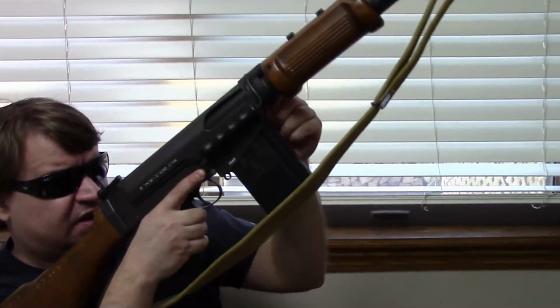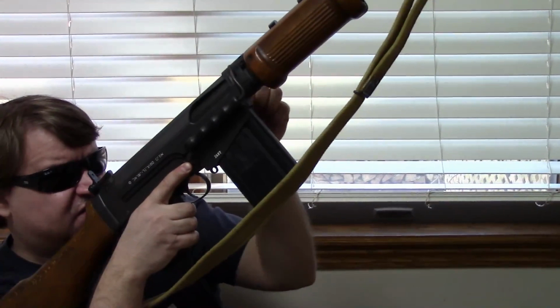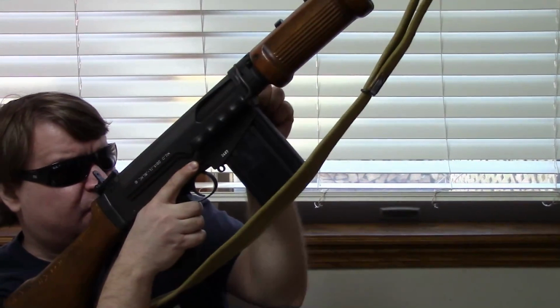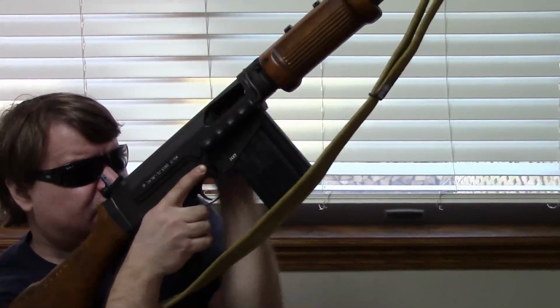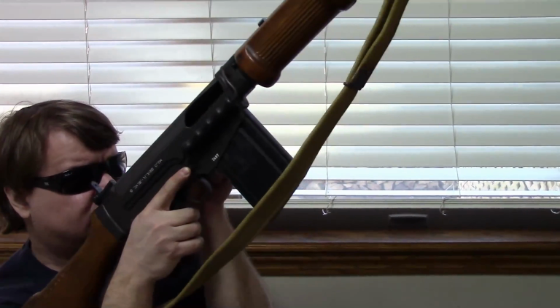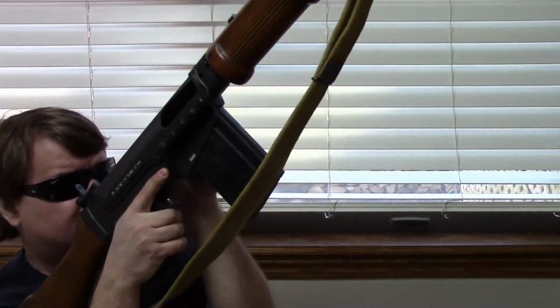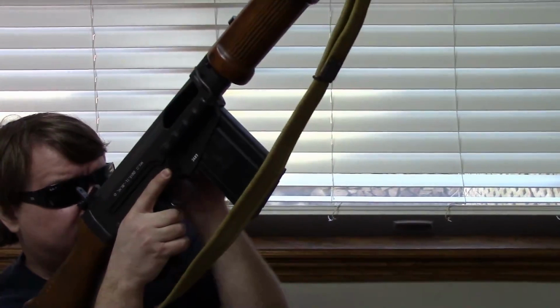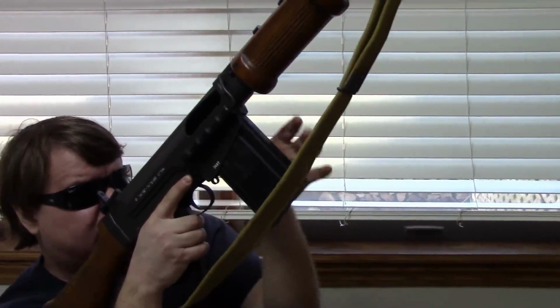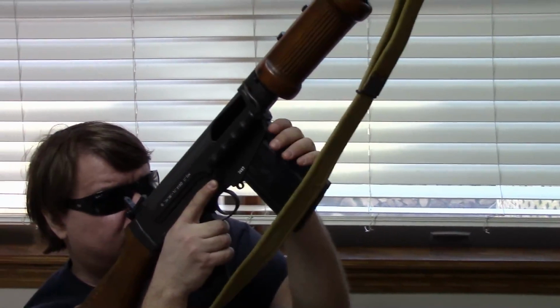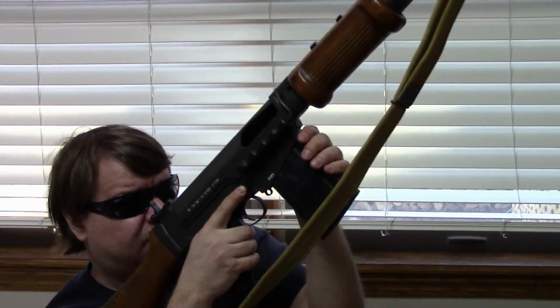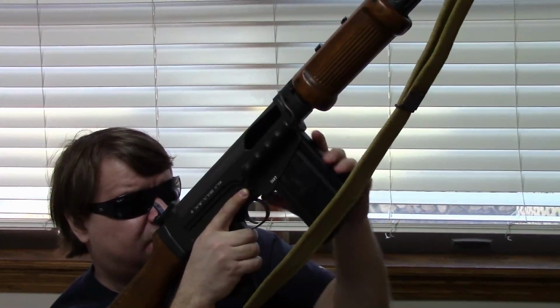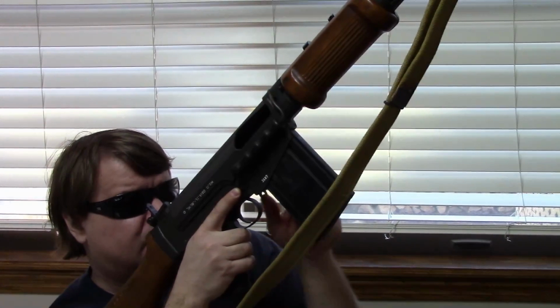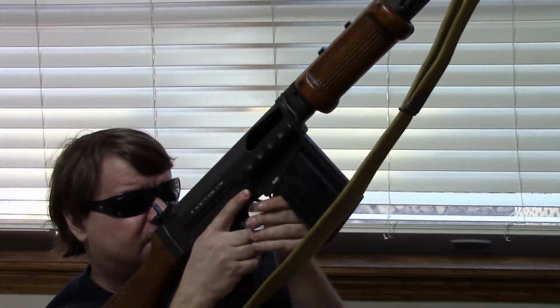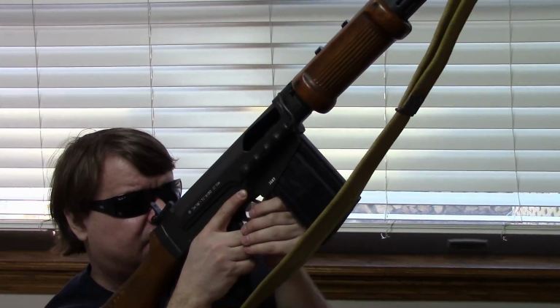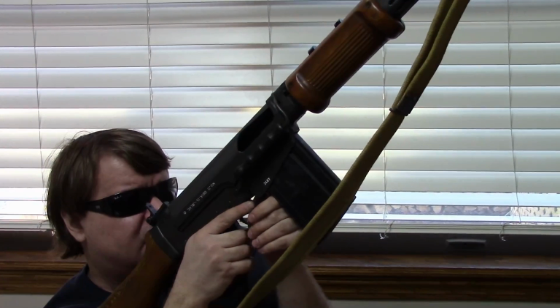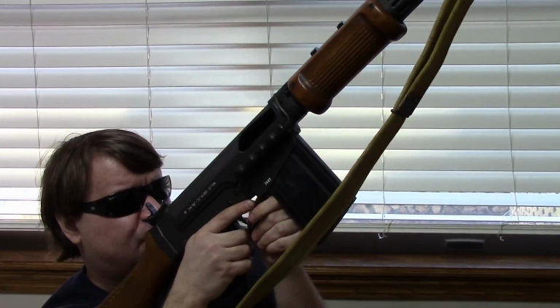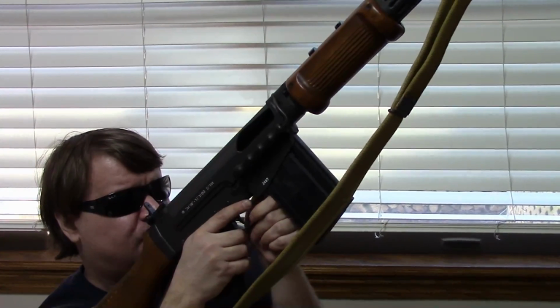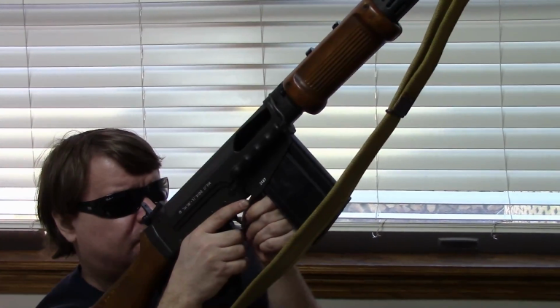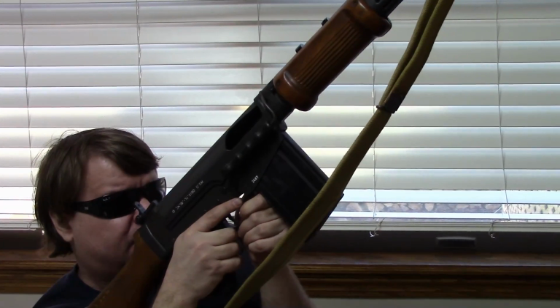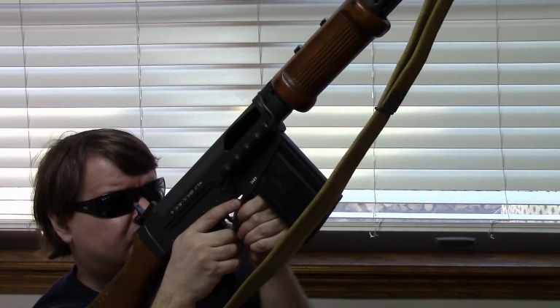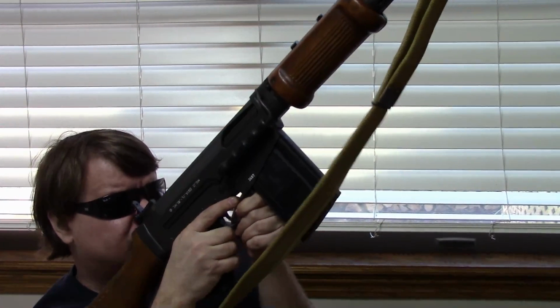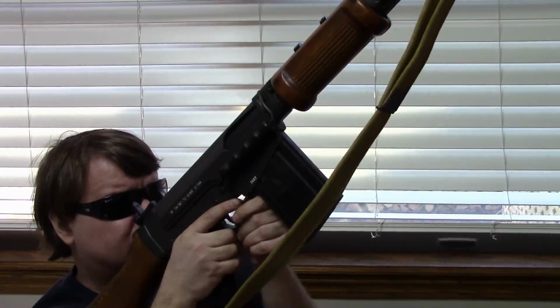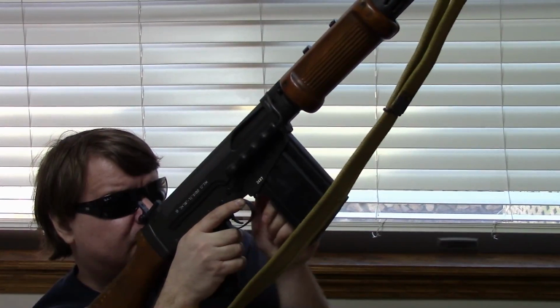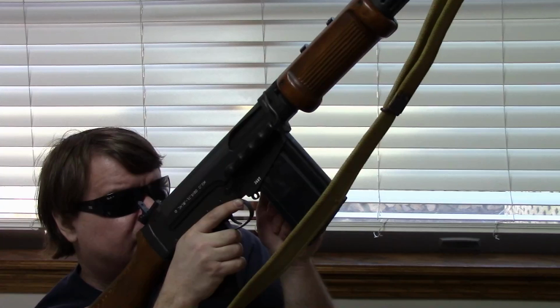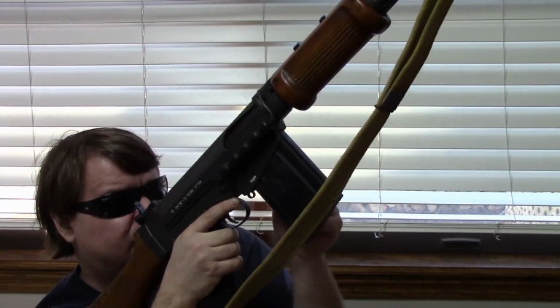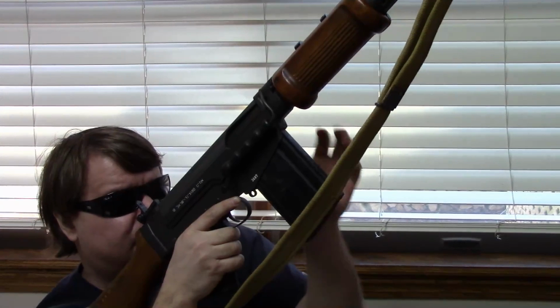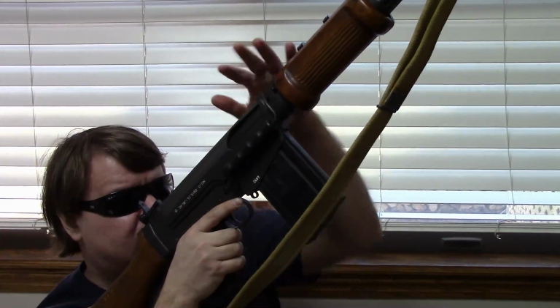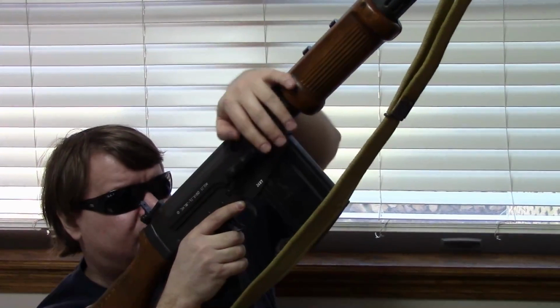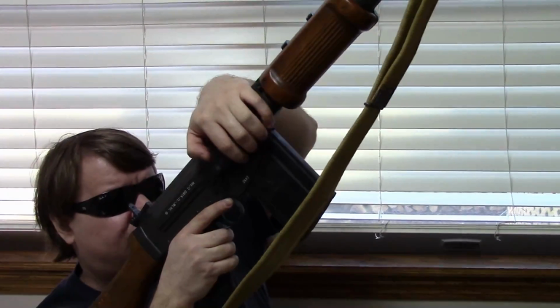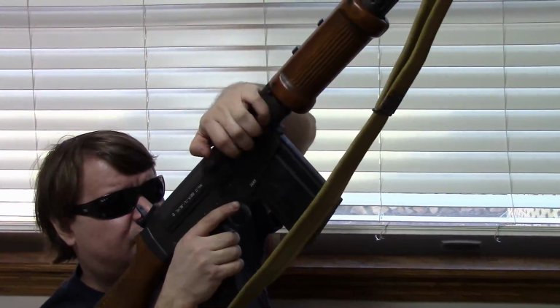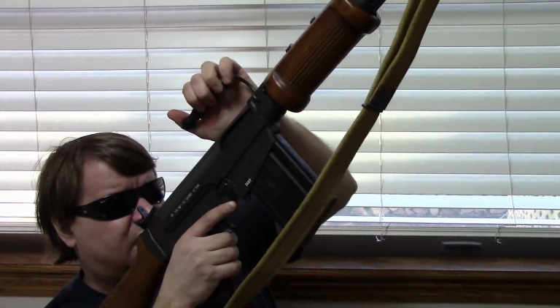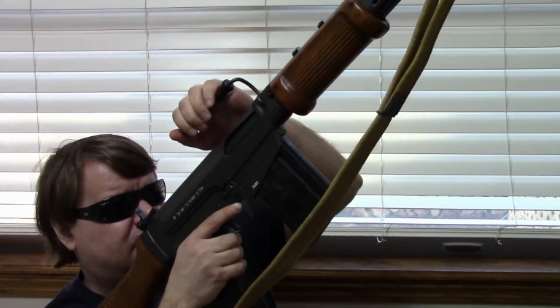Moving back, we've got a tilting bolt in here, pretty standard by today's standards. Bolt held open with a manual release.